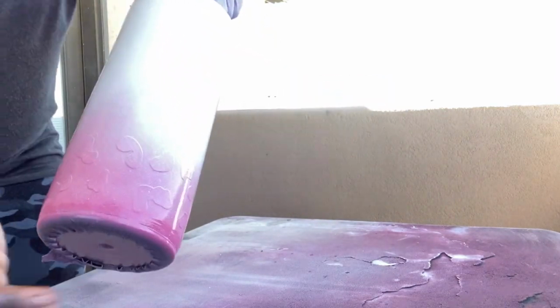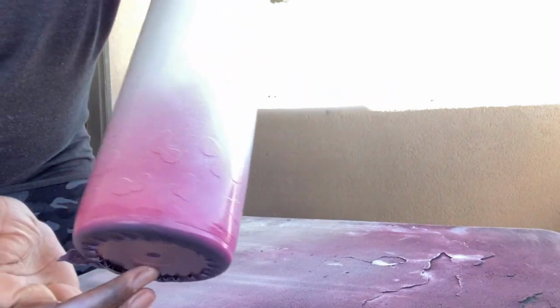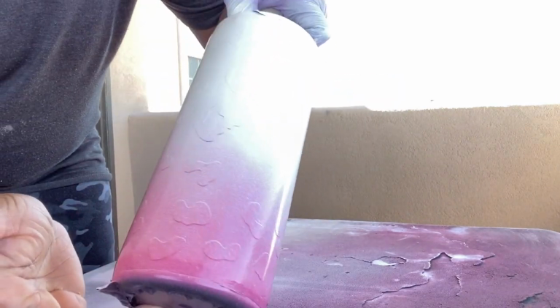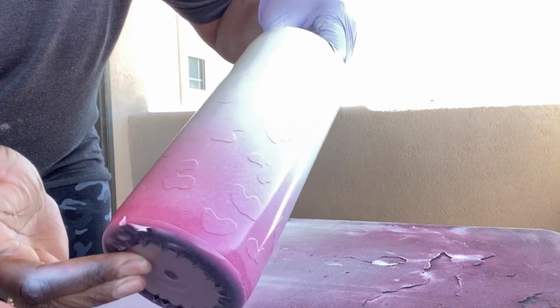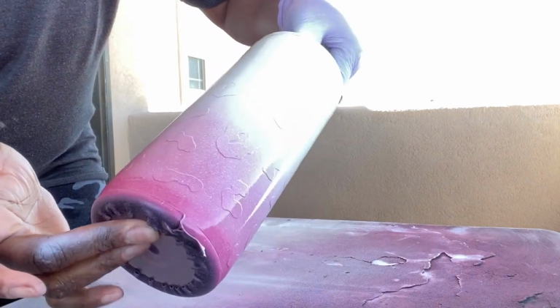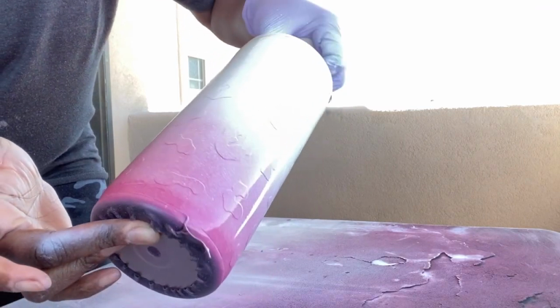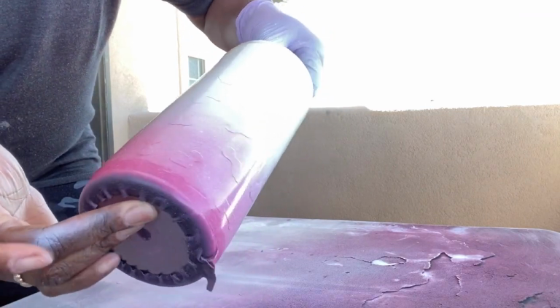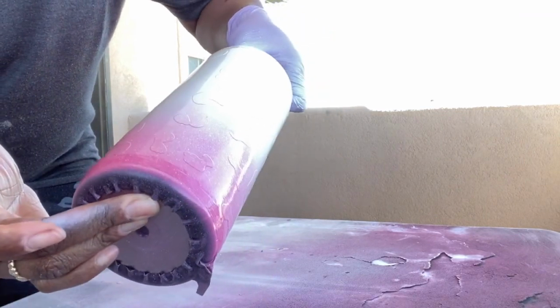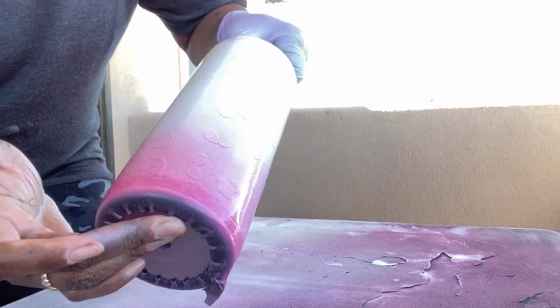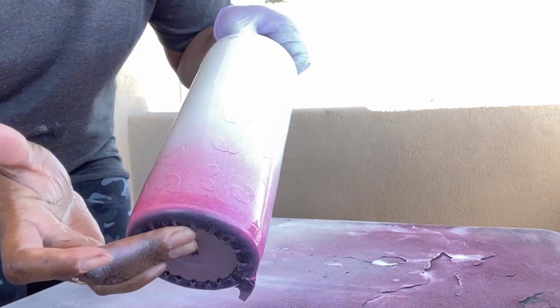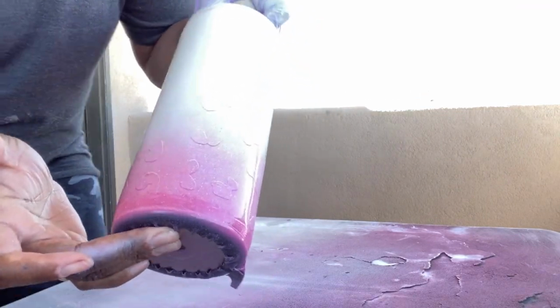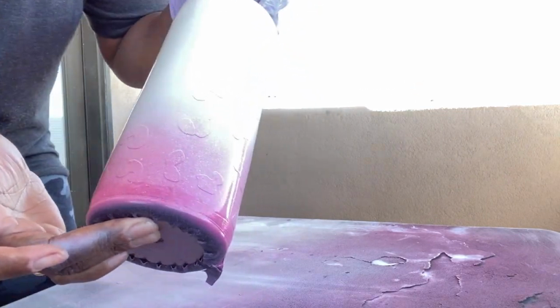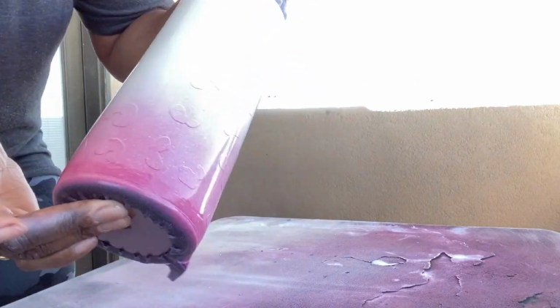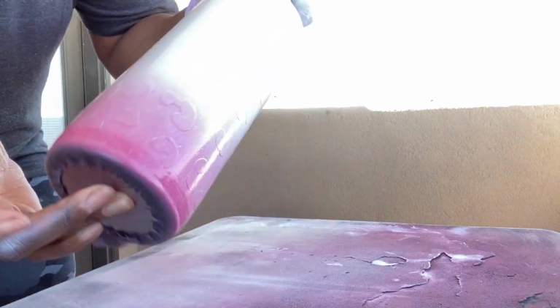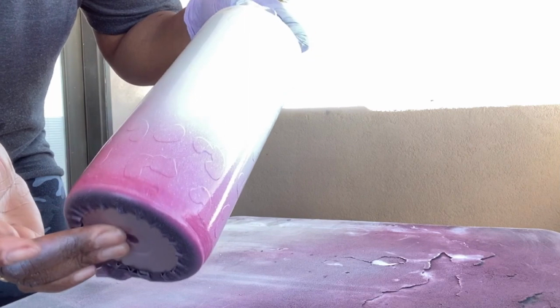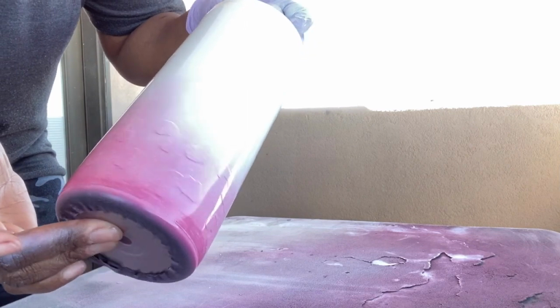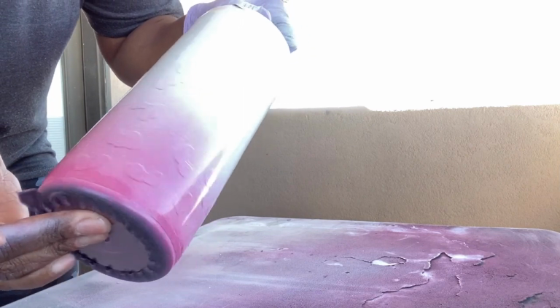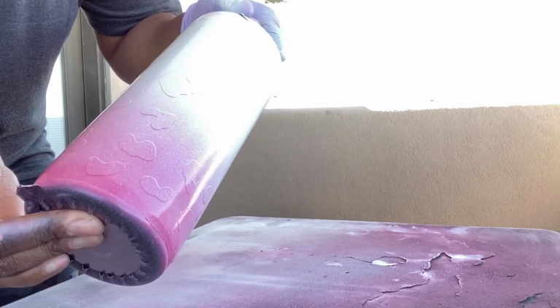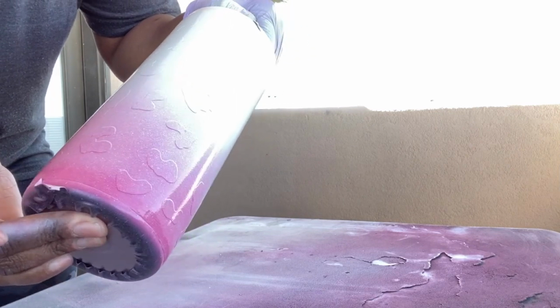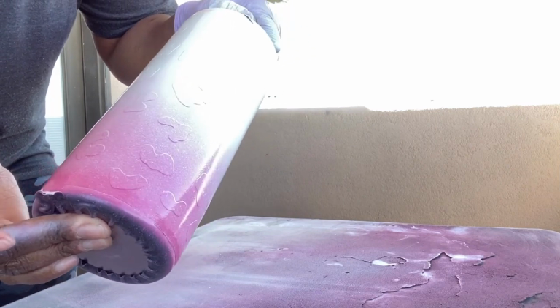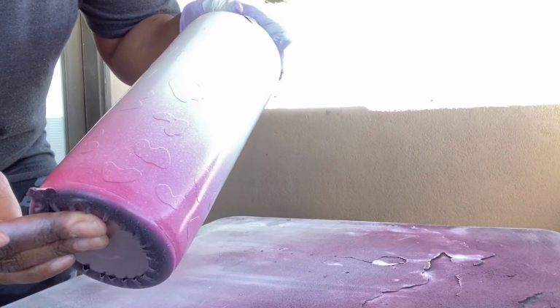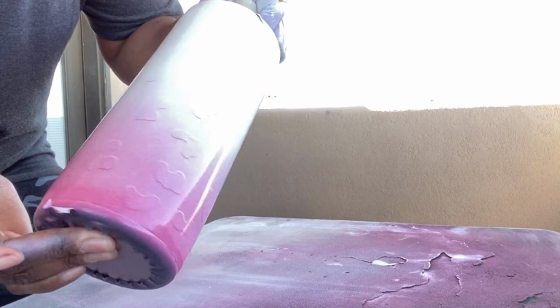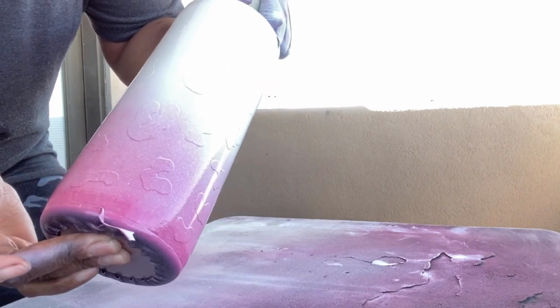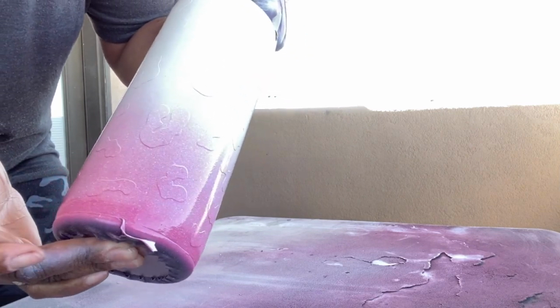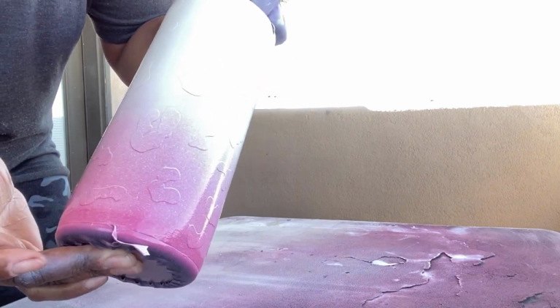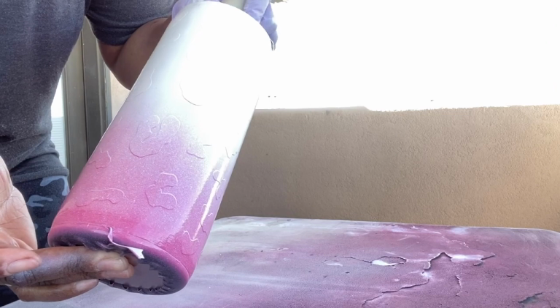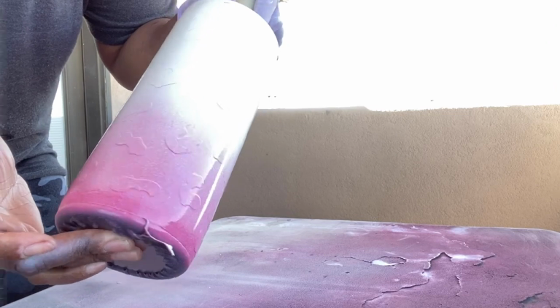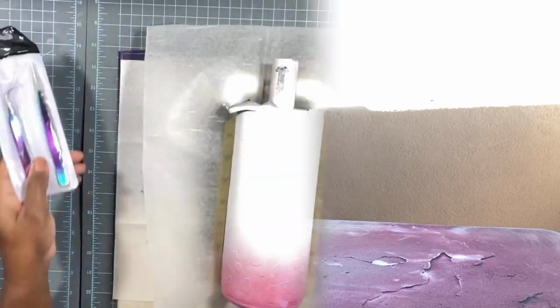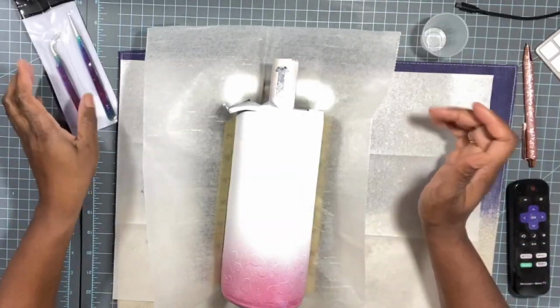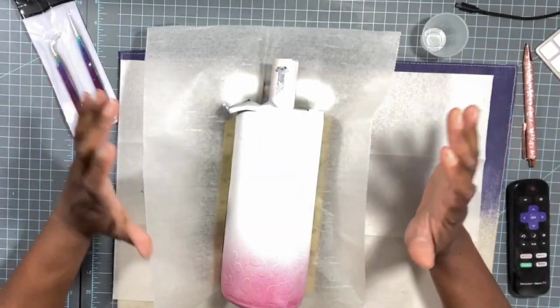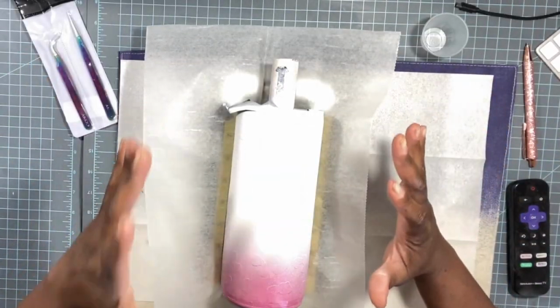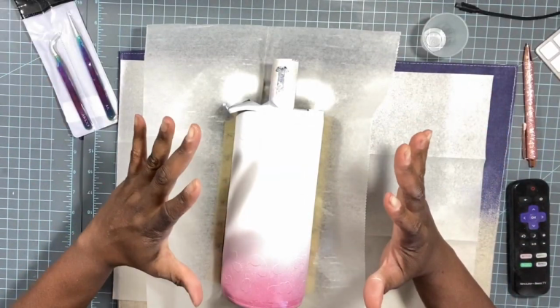I kind of want the white to be the star of the show and the pink to just be a blending color. We have a nice blend that I'm satisfied with, so we're going to let this dry for about an hour — I am not good at peeling decals off of wet surfaces.